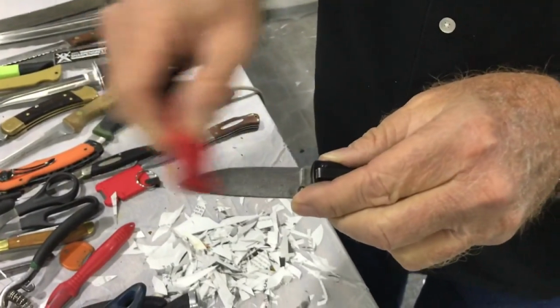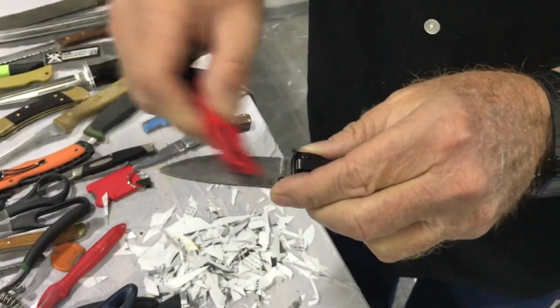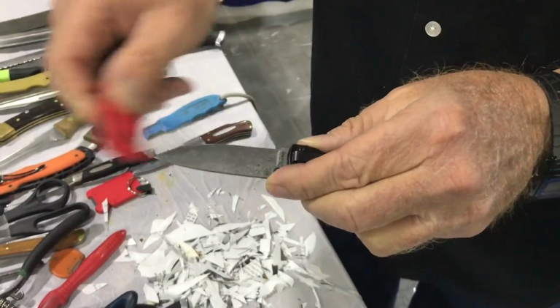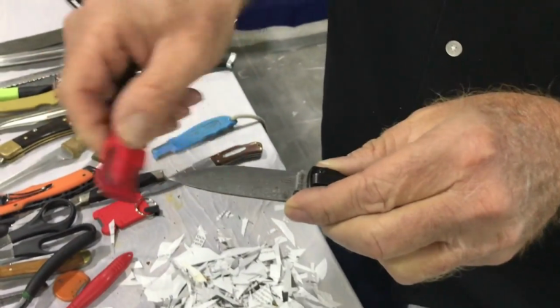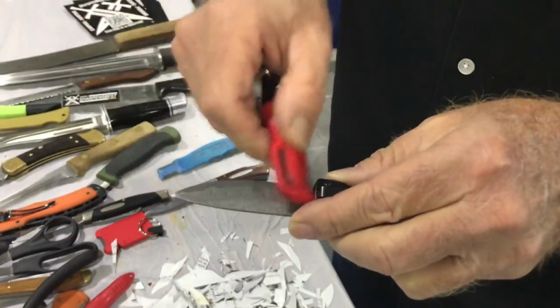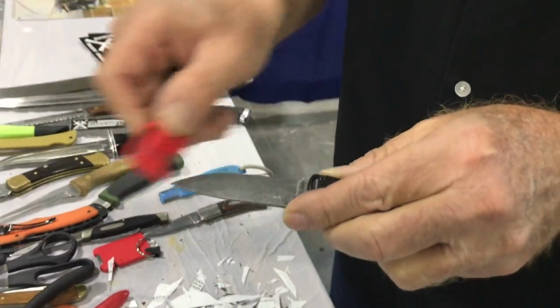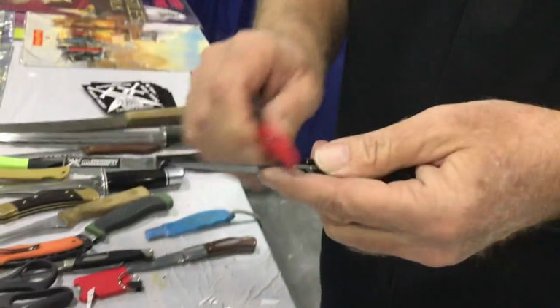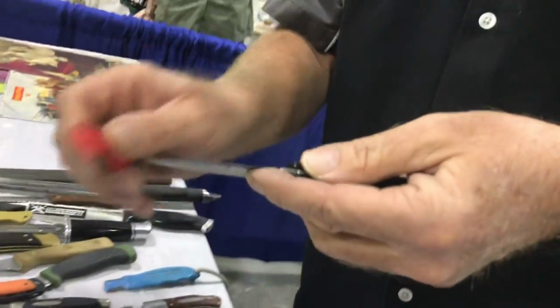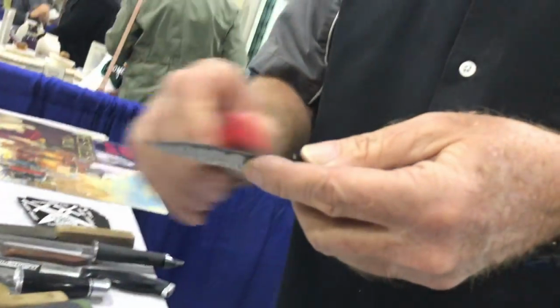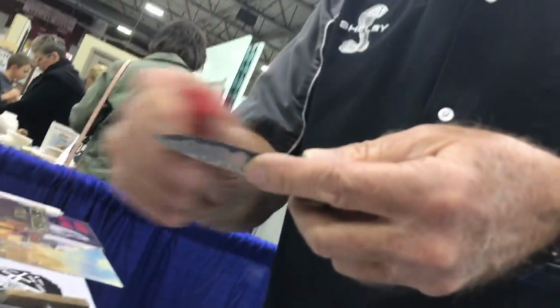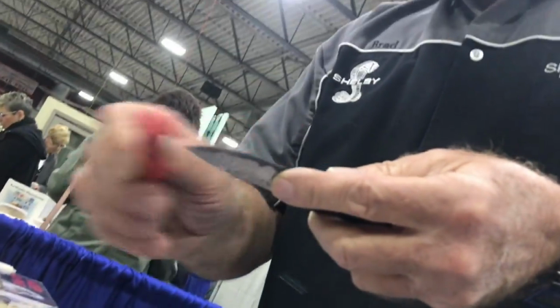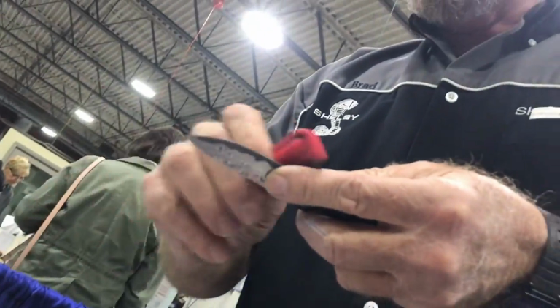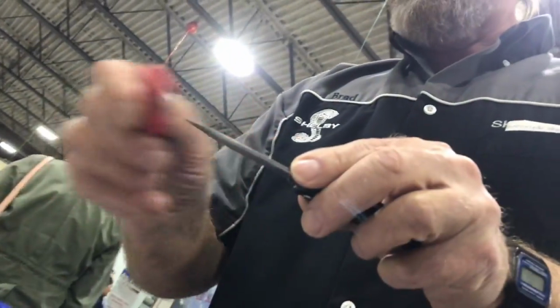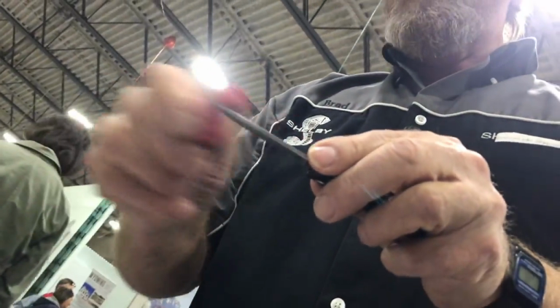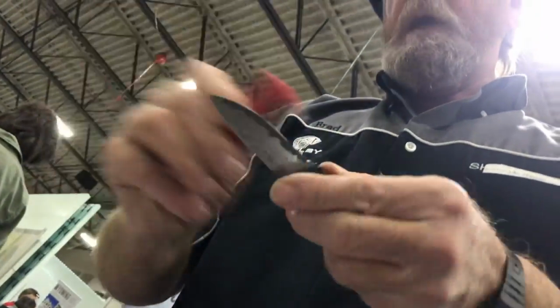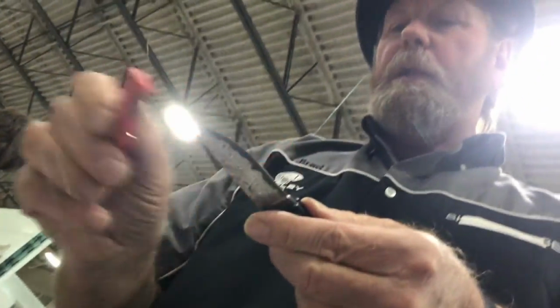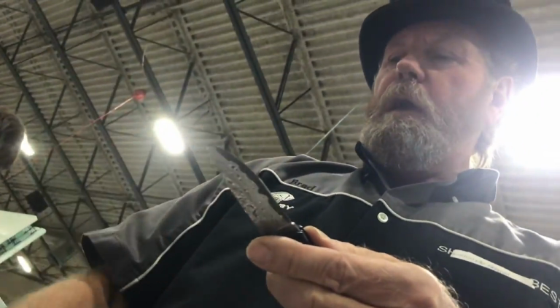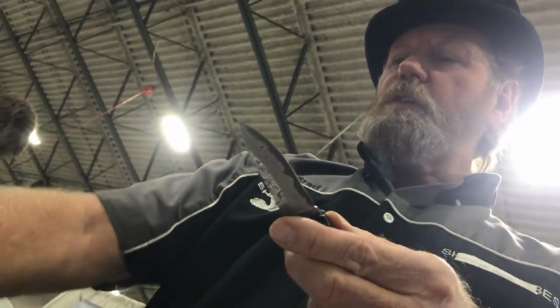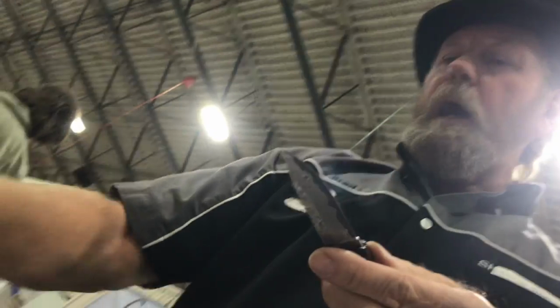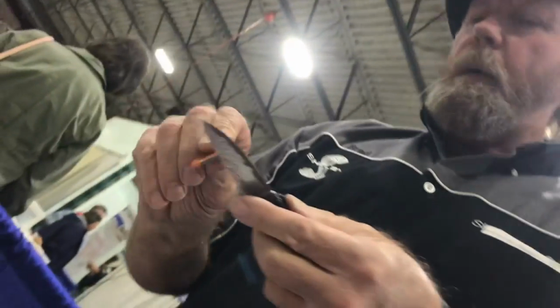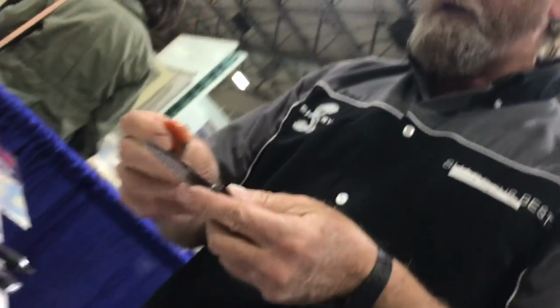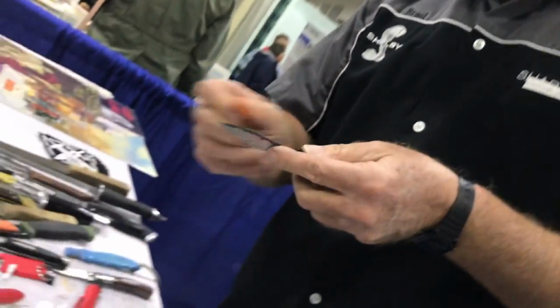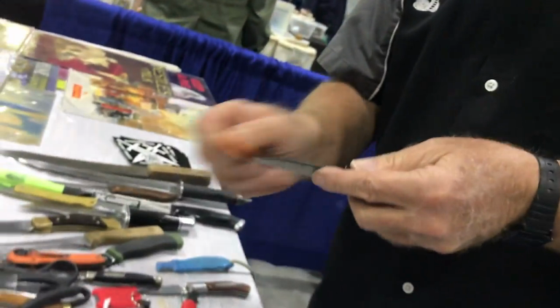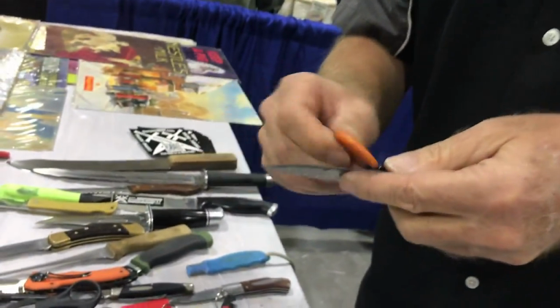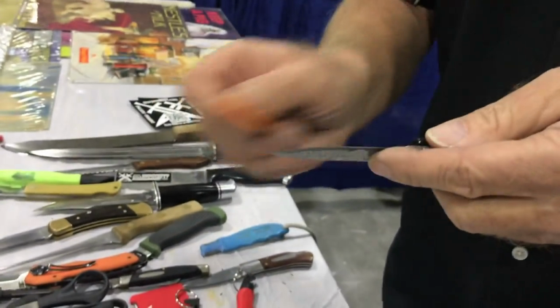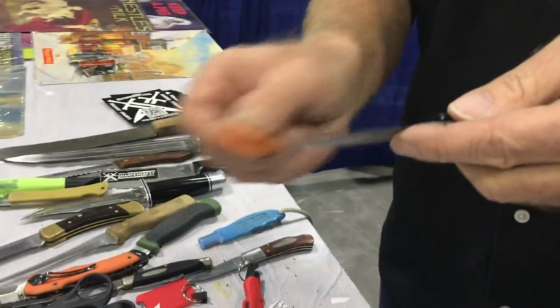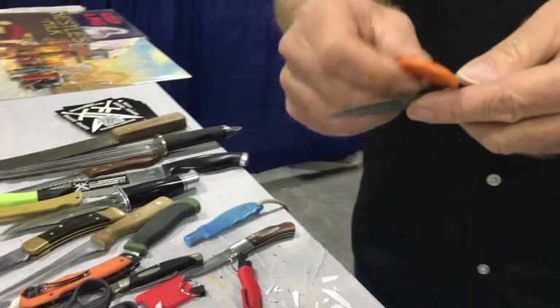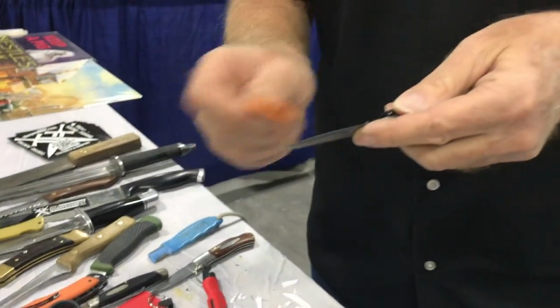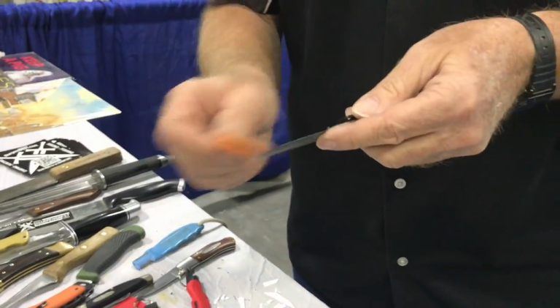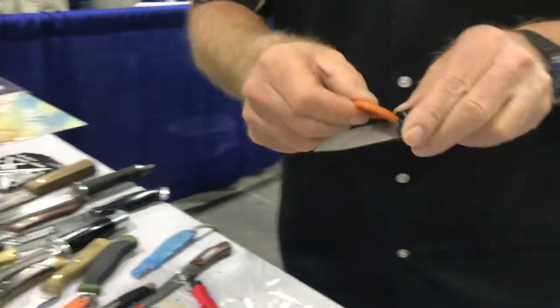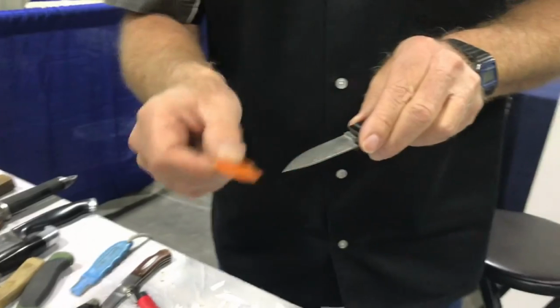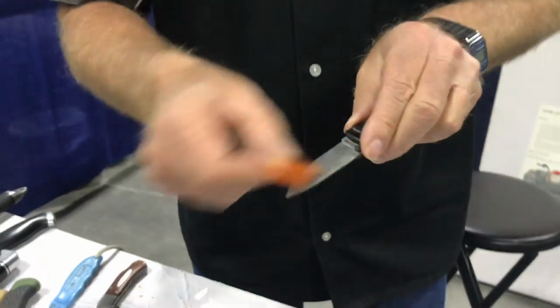10-degree bevel on the blade, 90-degree corners on my sharpener — just like that, like this, like that. If this little guy is in my pocket, I use it. I use it for tune-ups frequently, just like this.